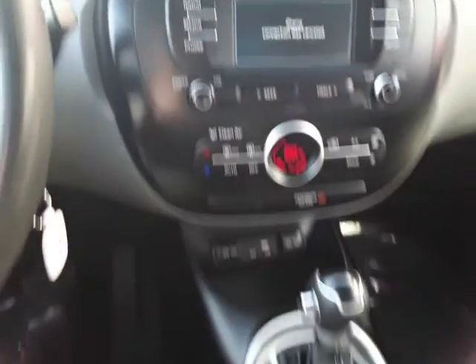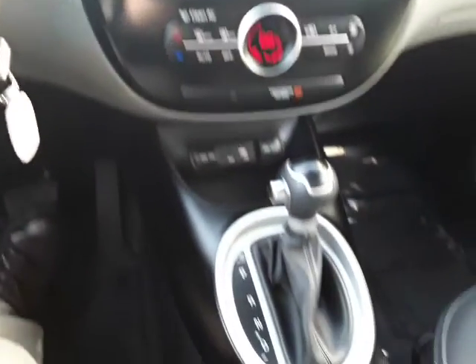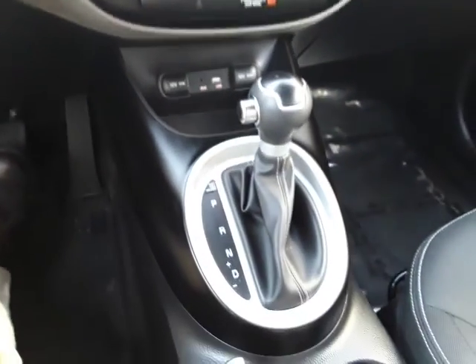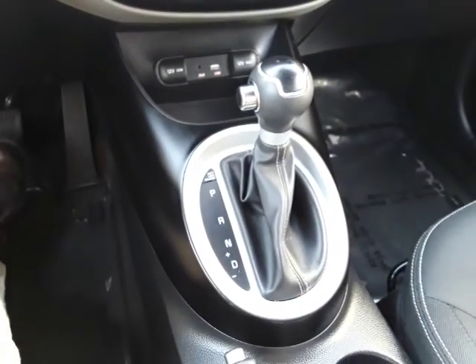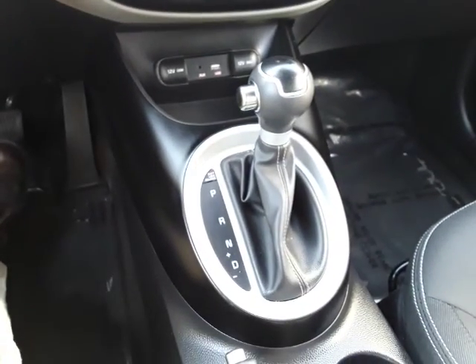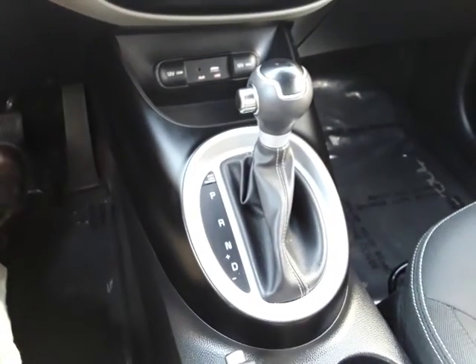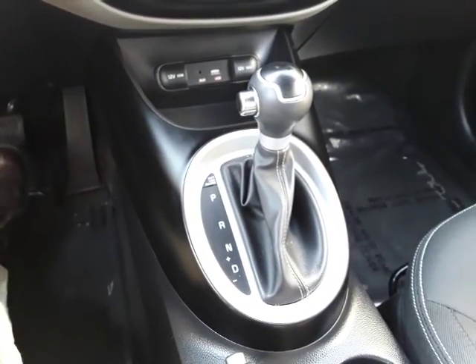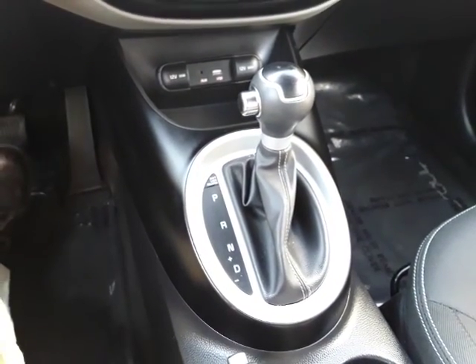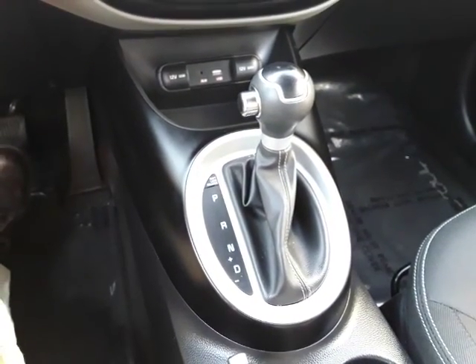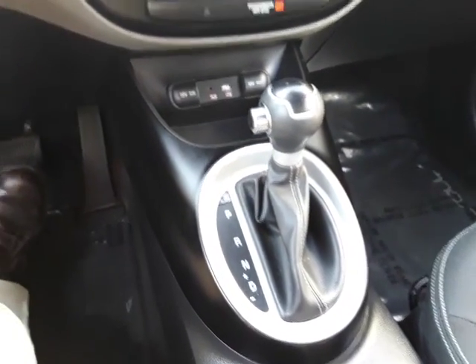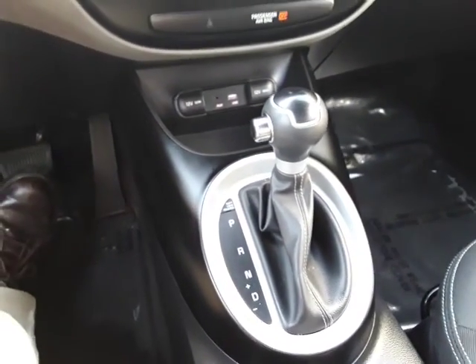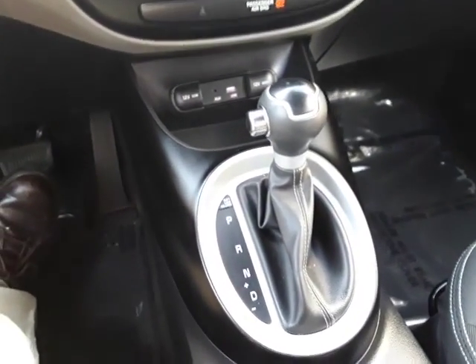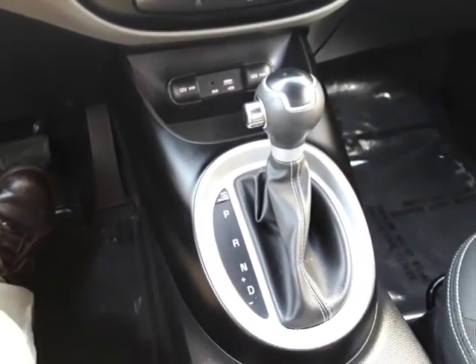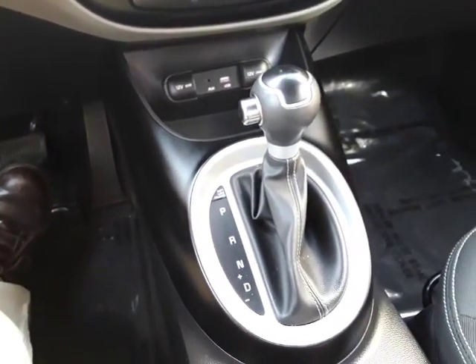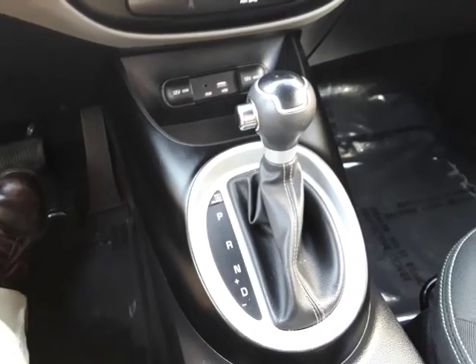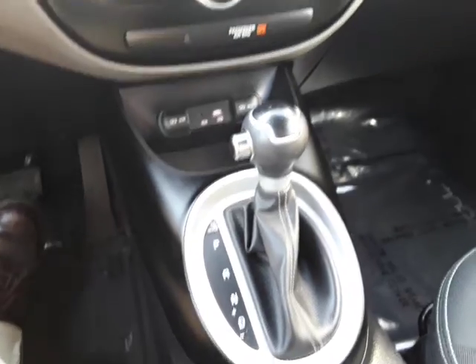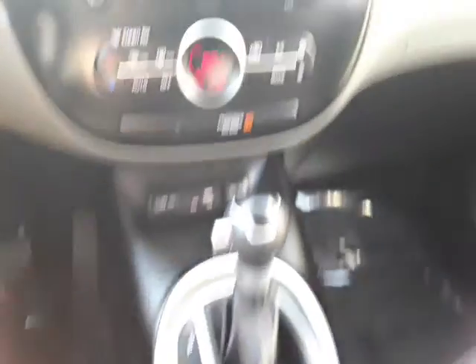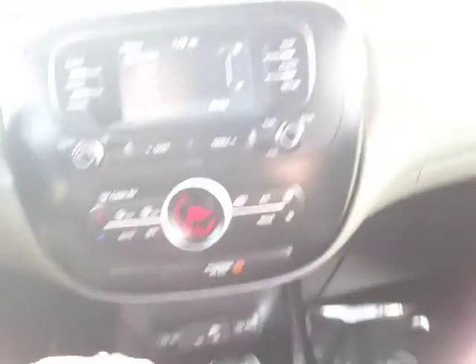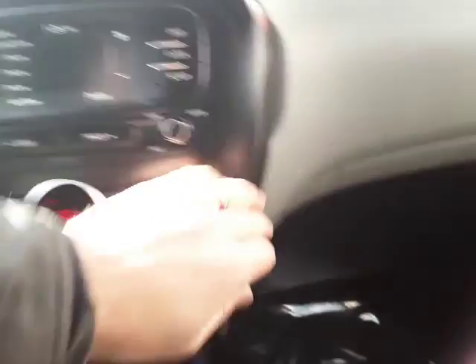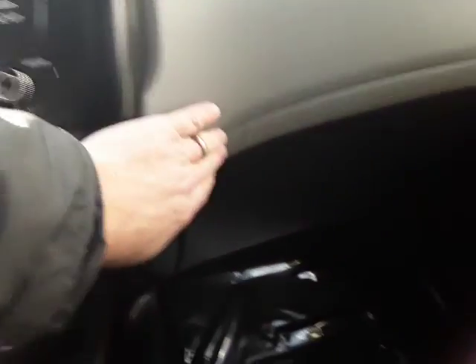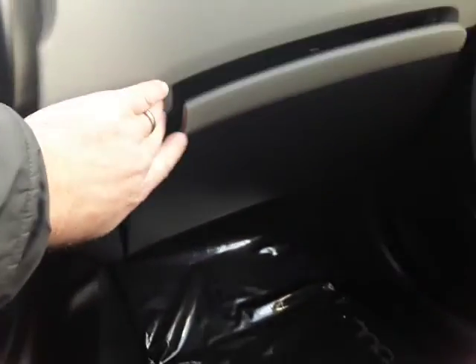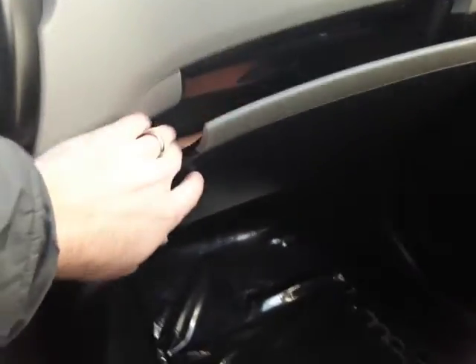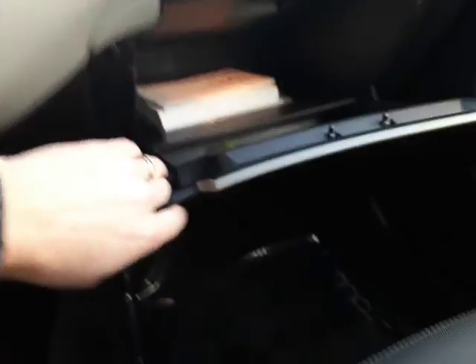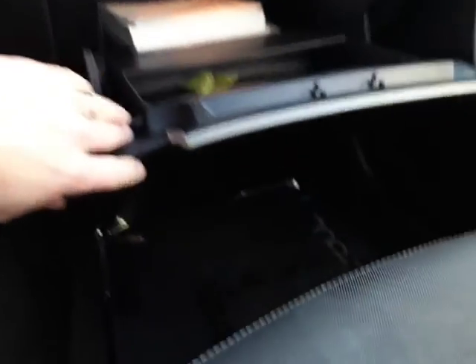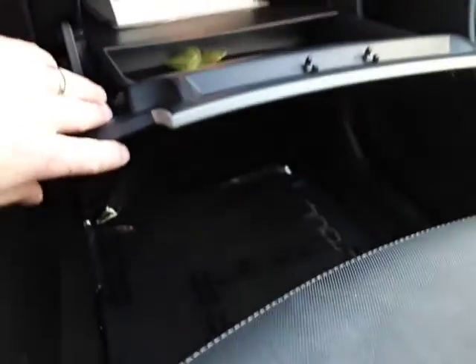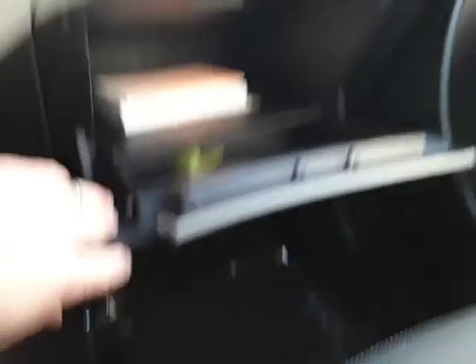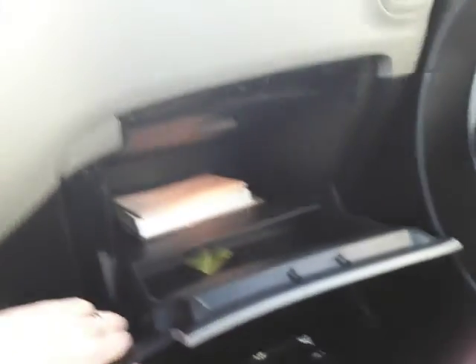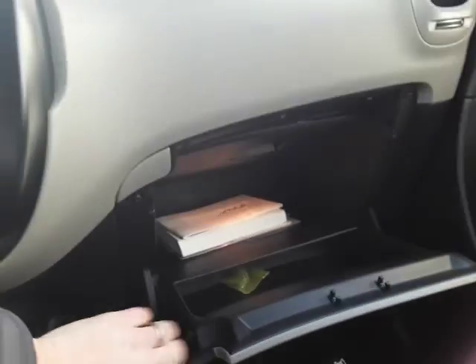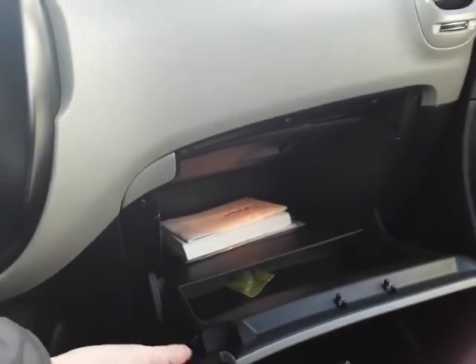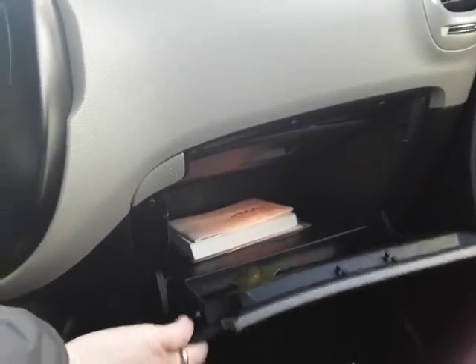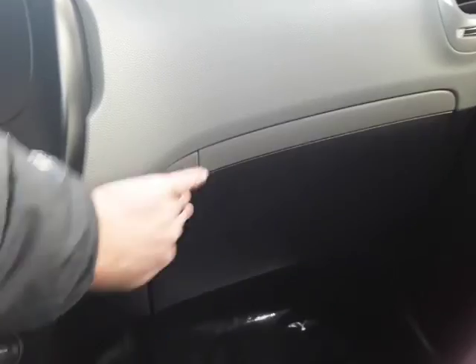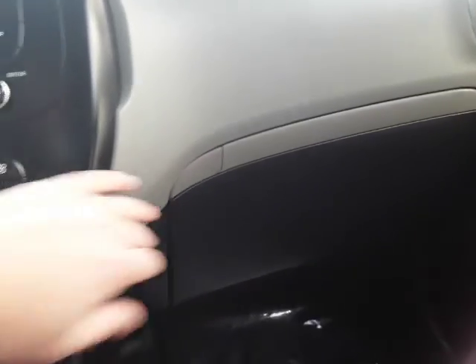The shifter is auto stick, so you can shift it like a stick shift — no clutch, of course. It has all the factory floor mats, and the owner's manuals are in there.